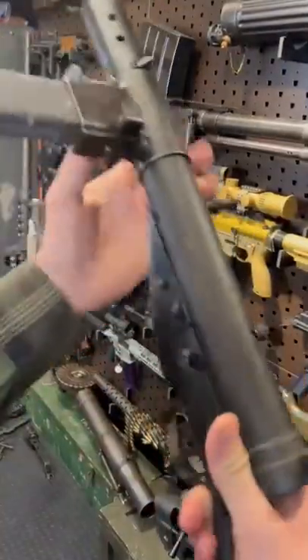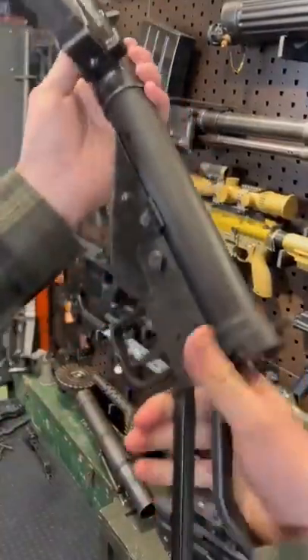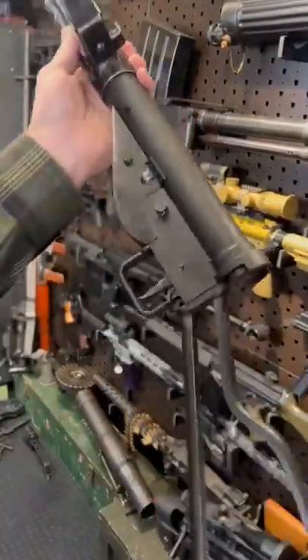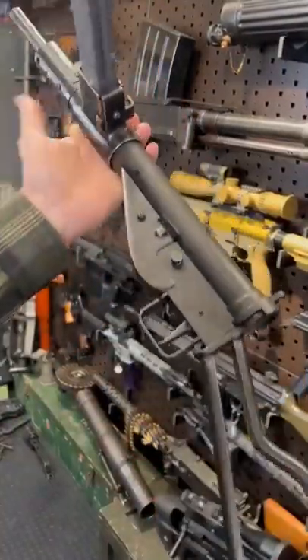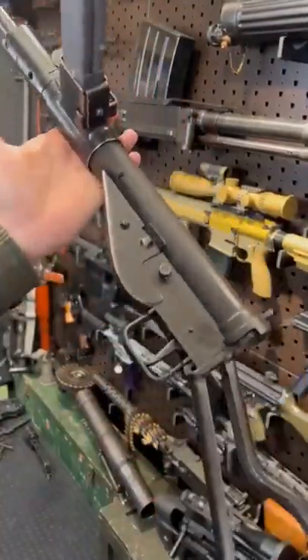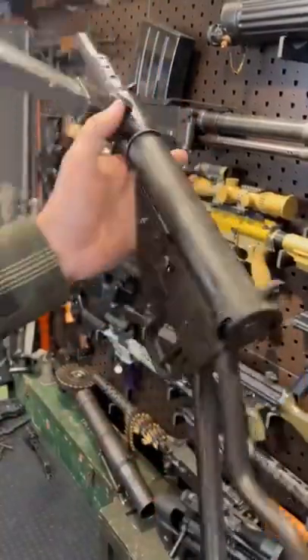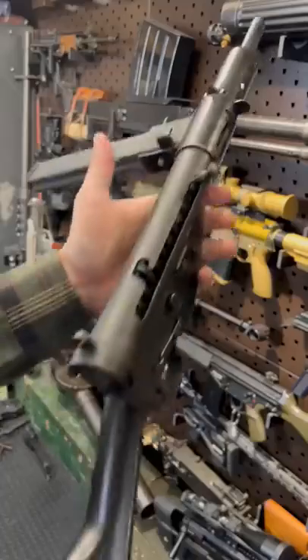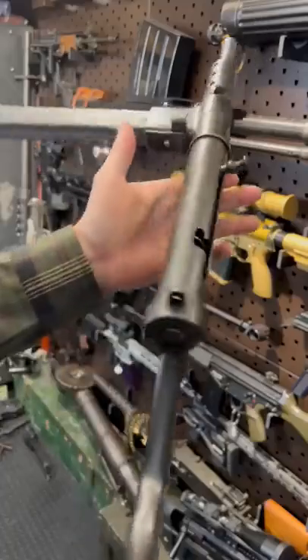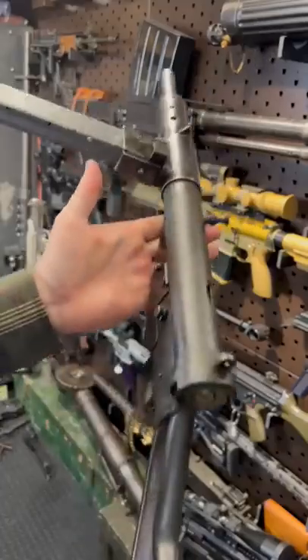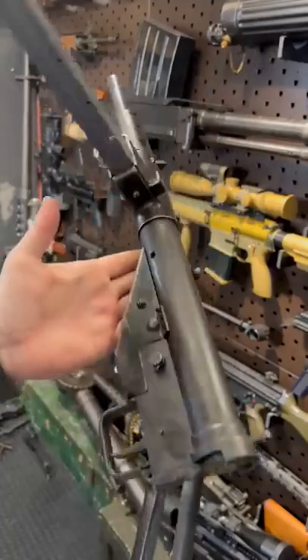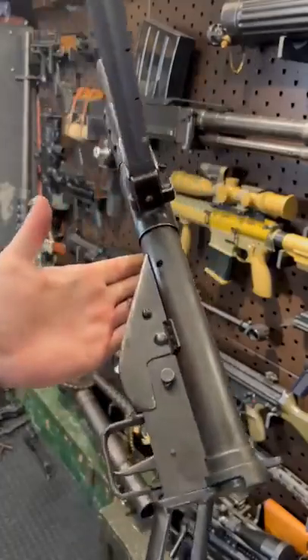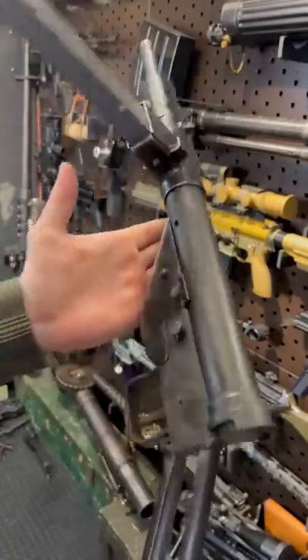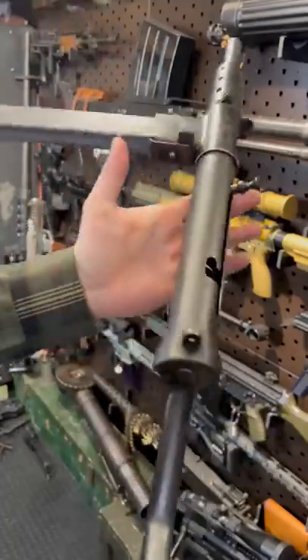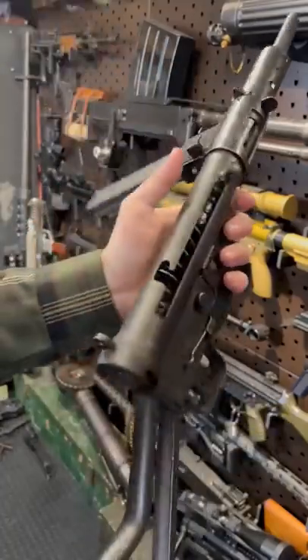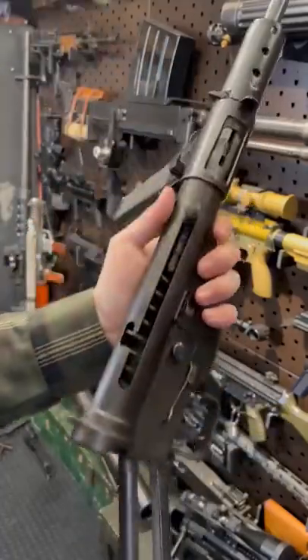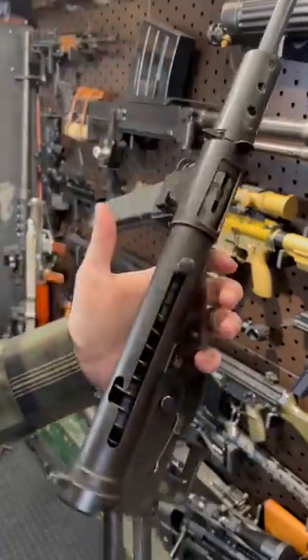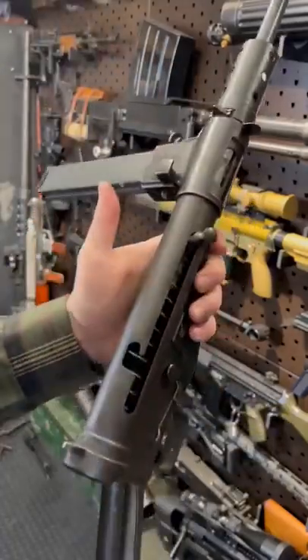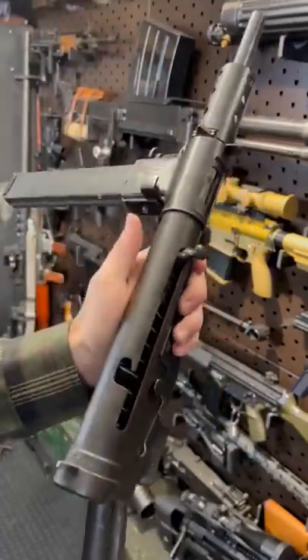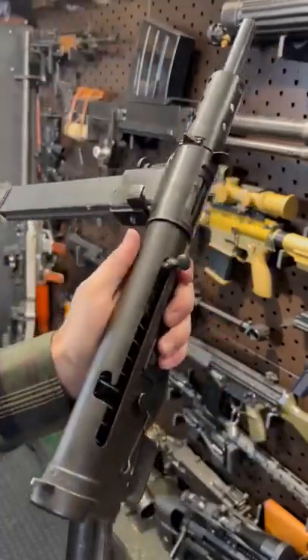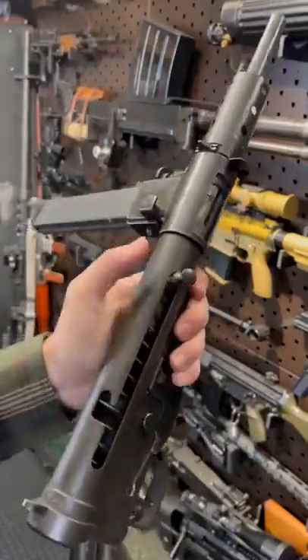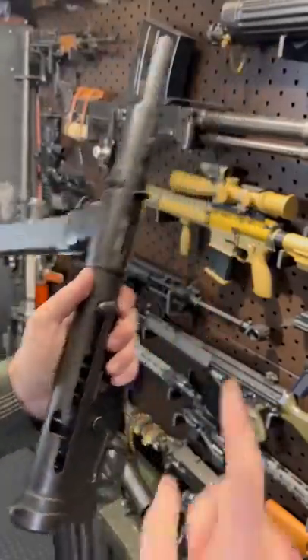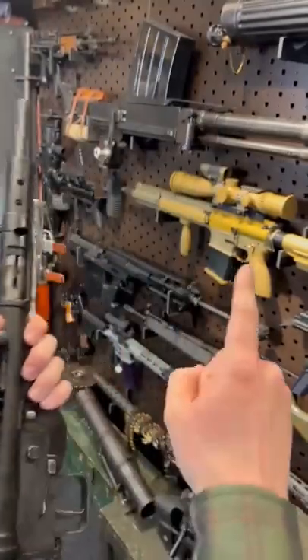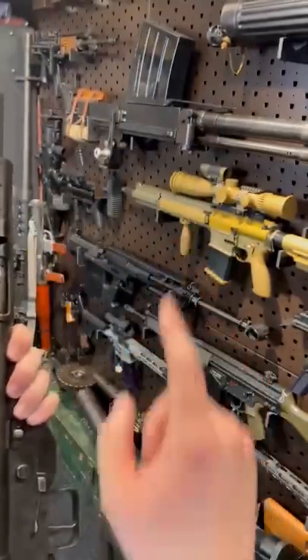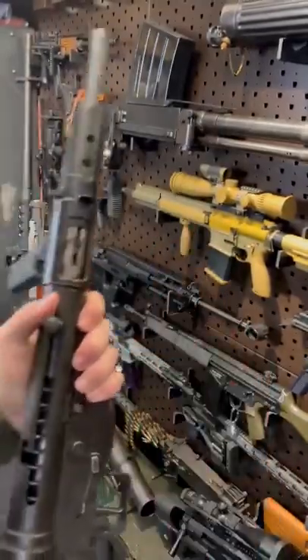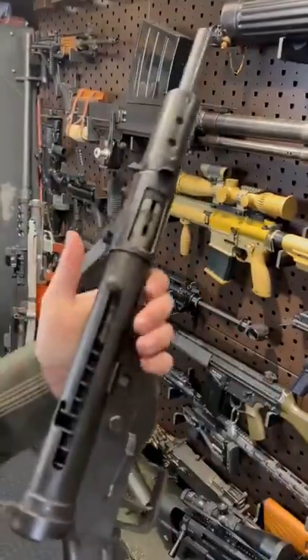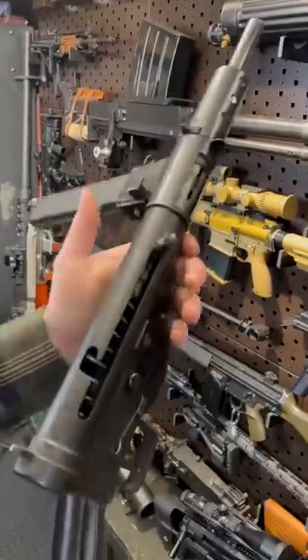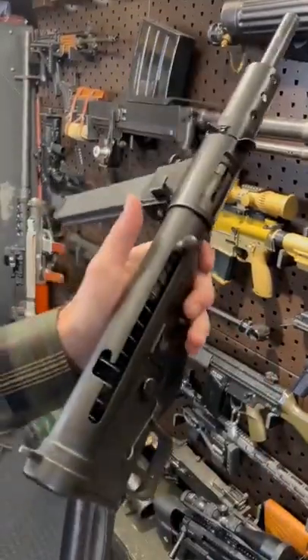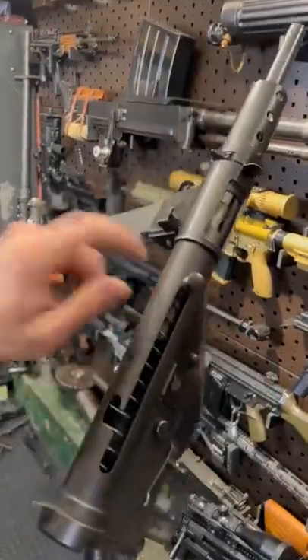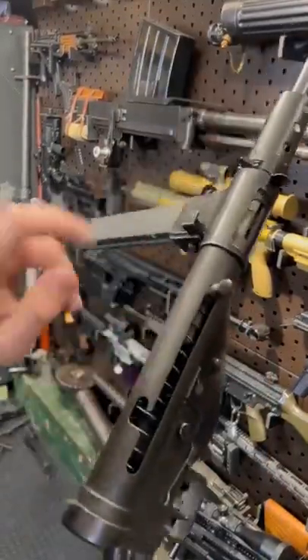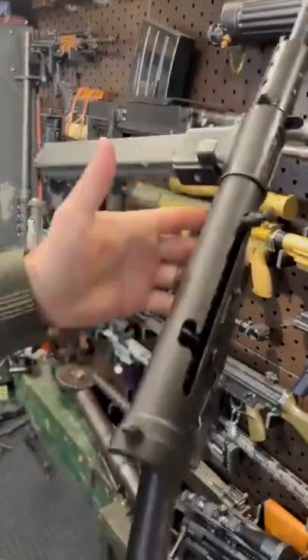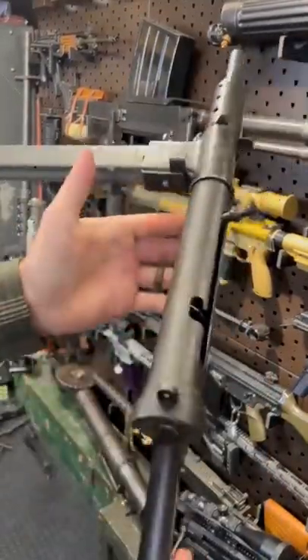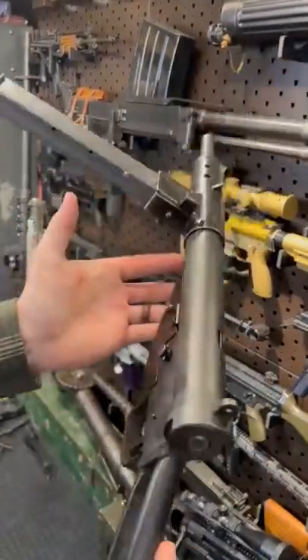Then we have the Sten, and it is actually a very similar tale. This is the super simplified submachine gun that Britain used during the later part of World War II. They started off with the Lancaster, the Mark 2 ripoff, and the Tommy gun.